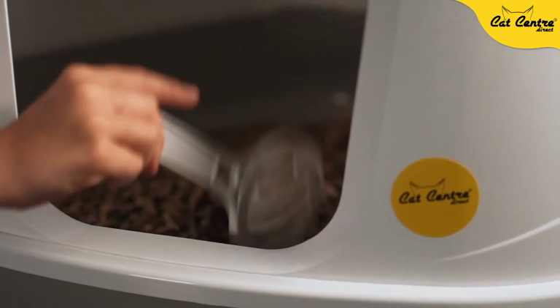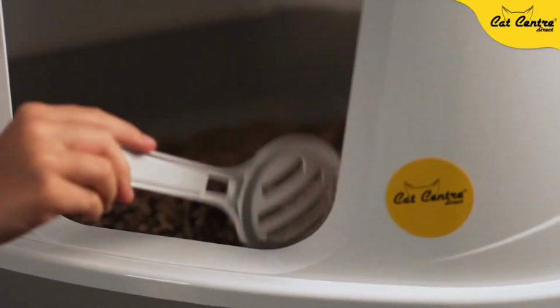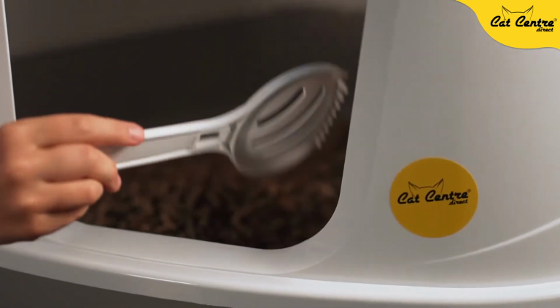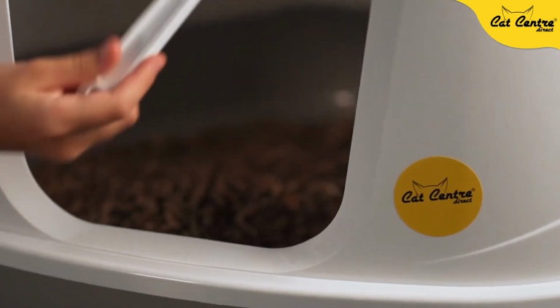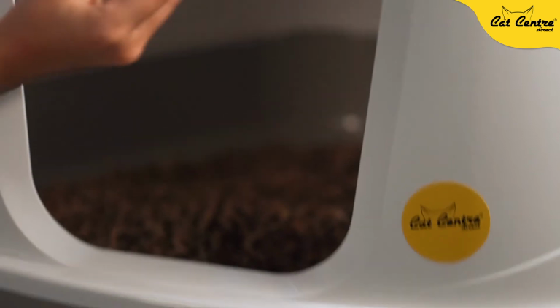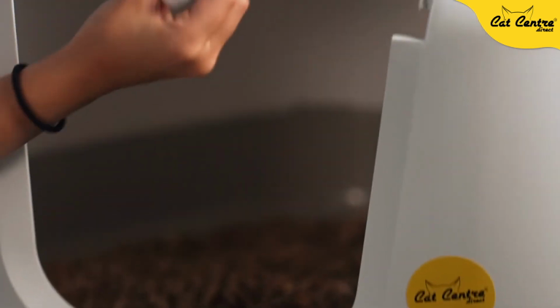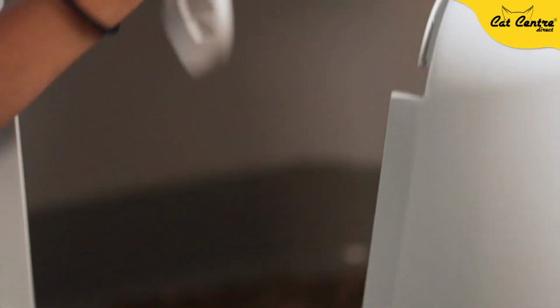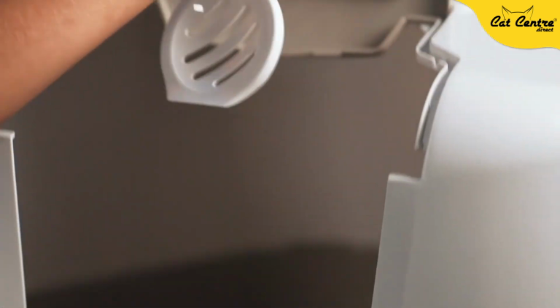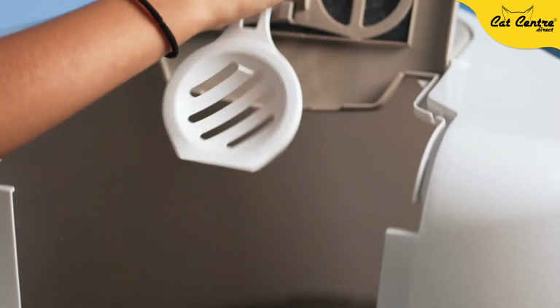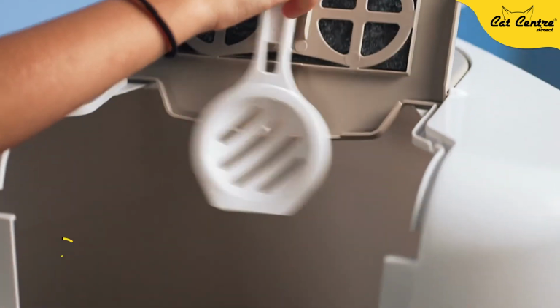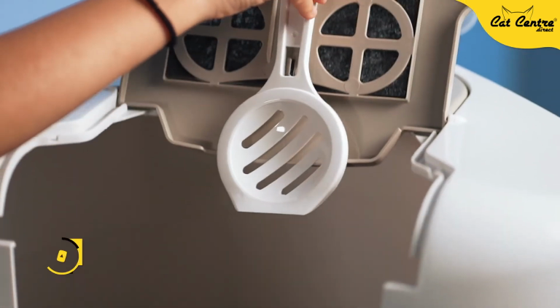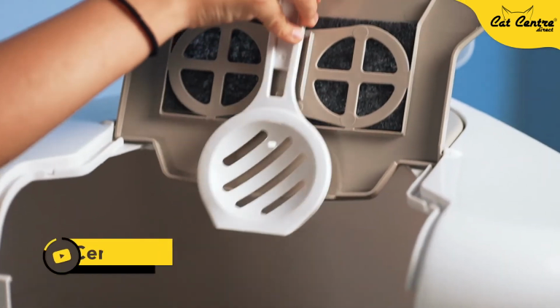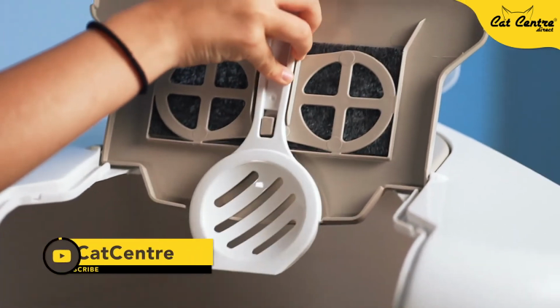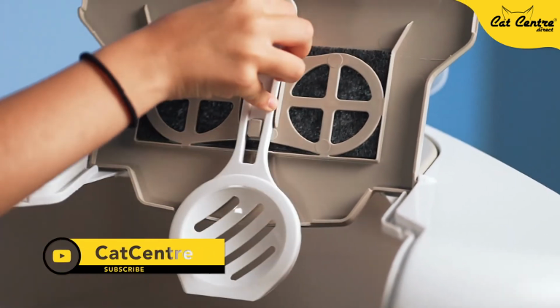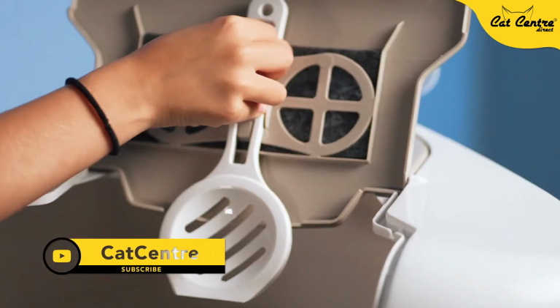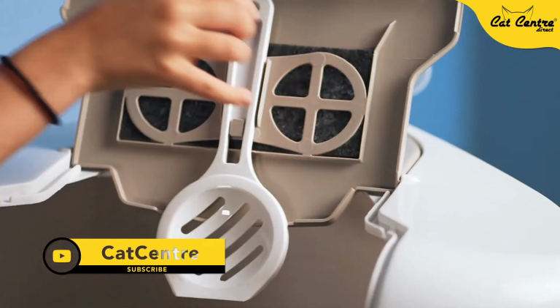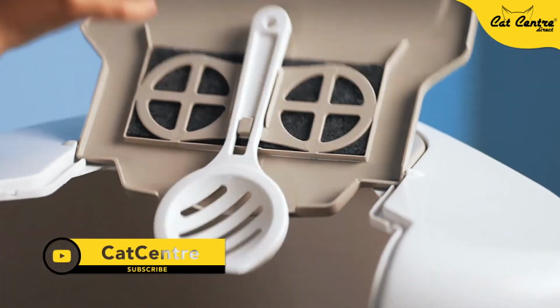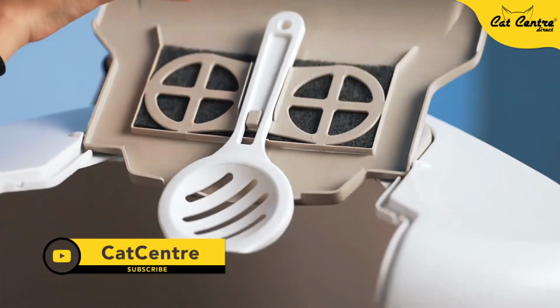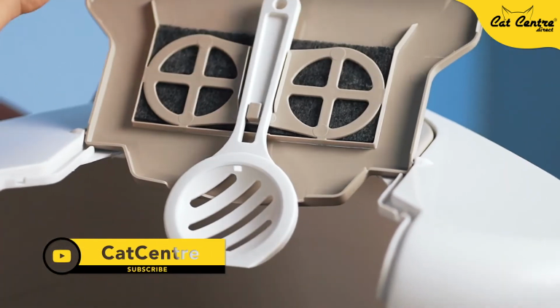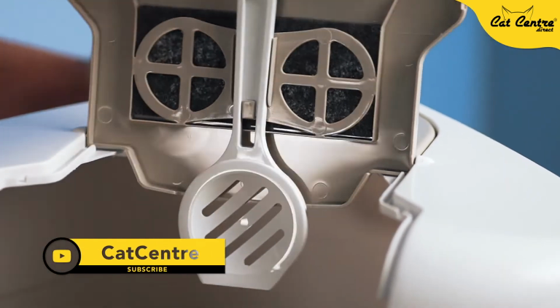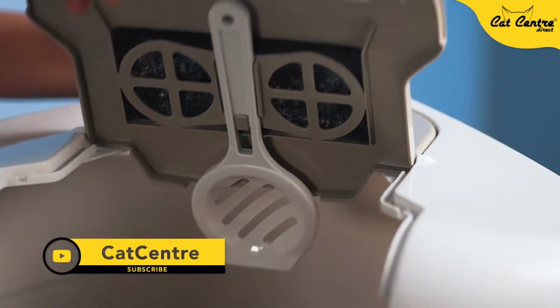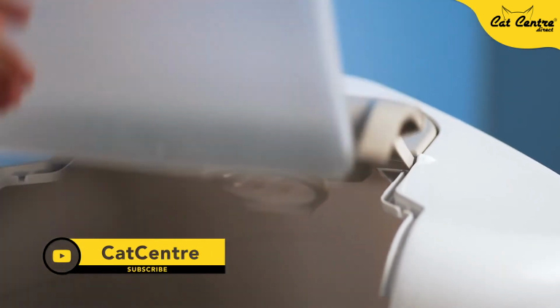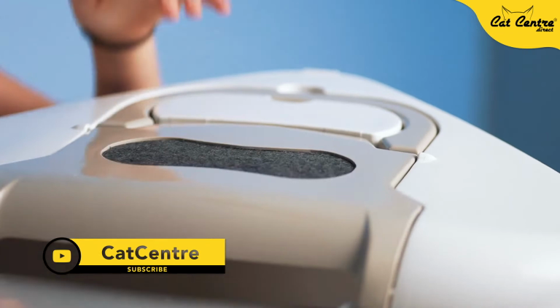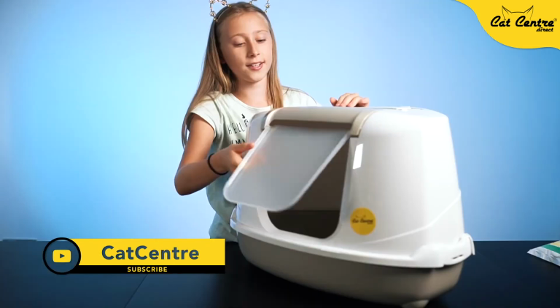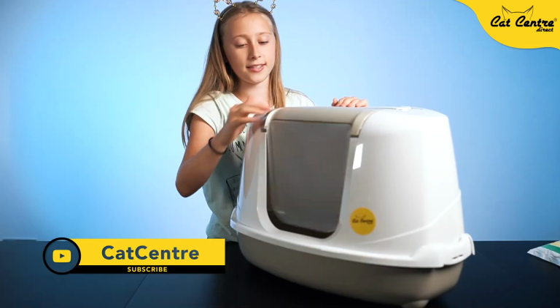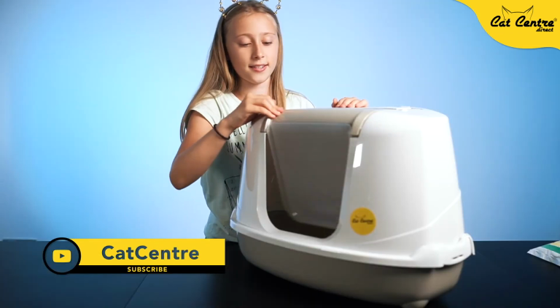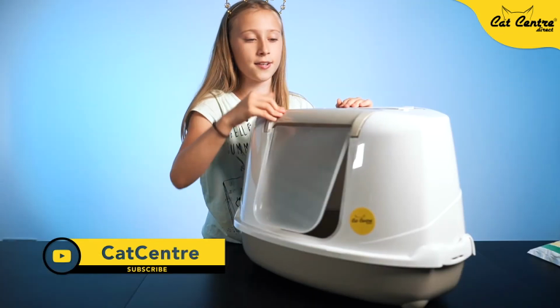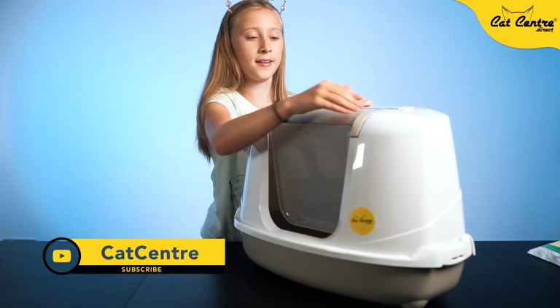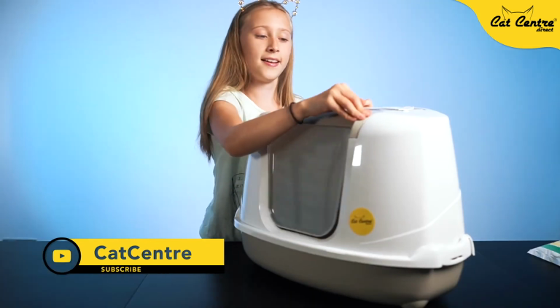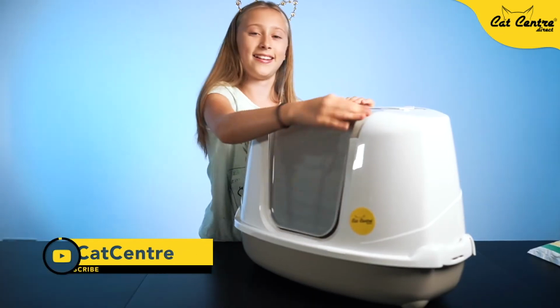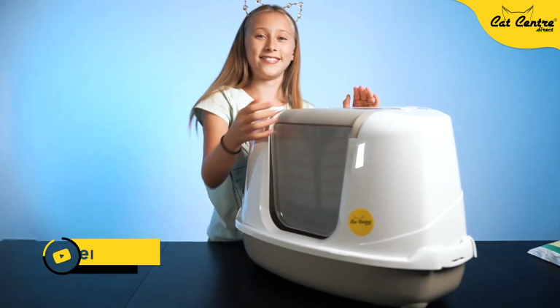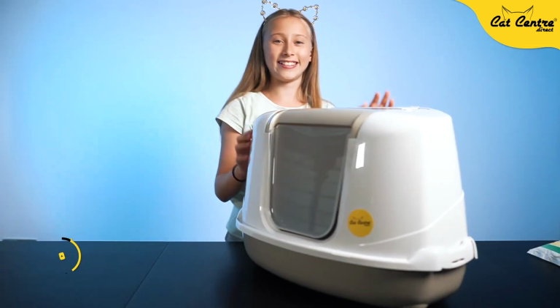Now you can put the scoop back and close it up, and you're ready.